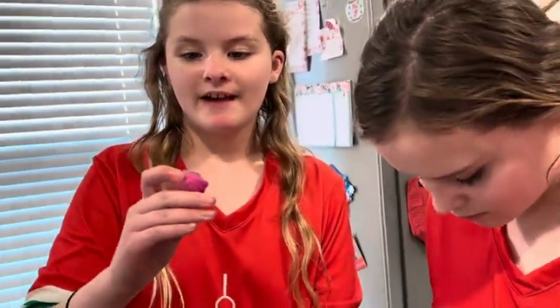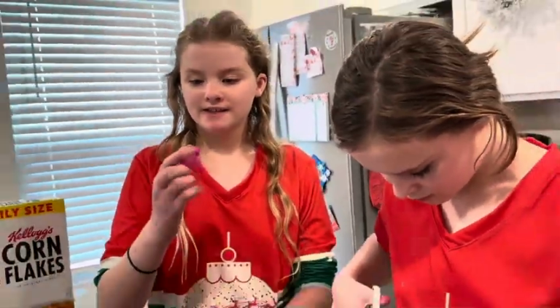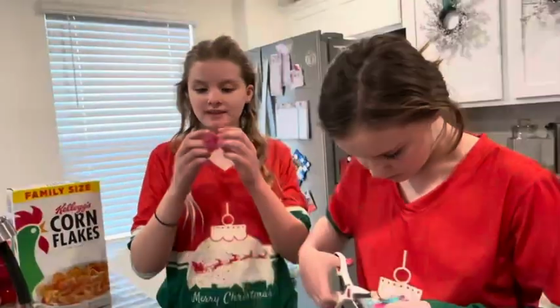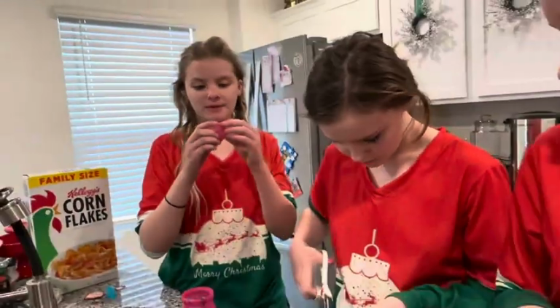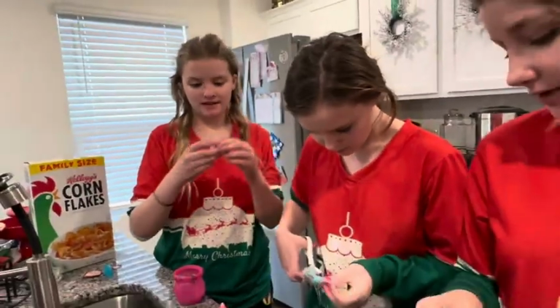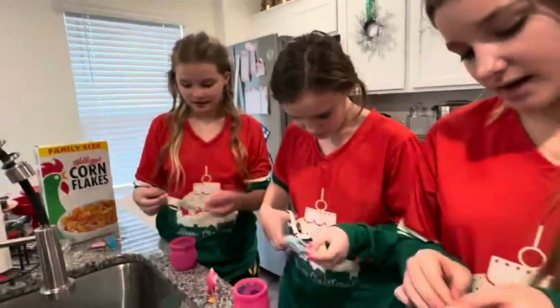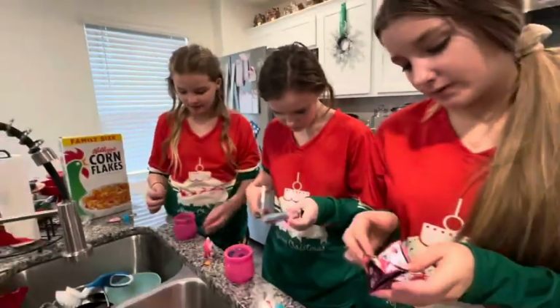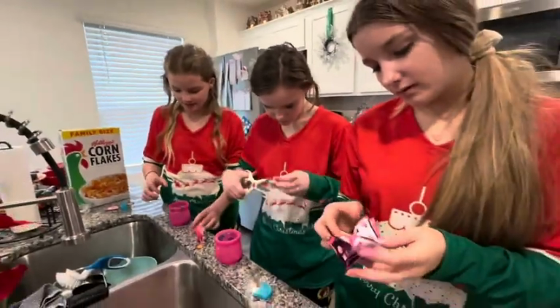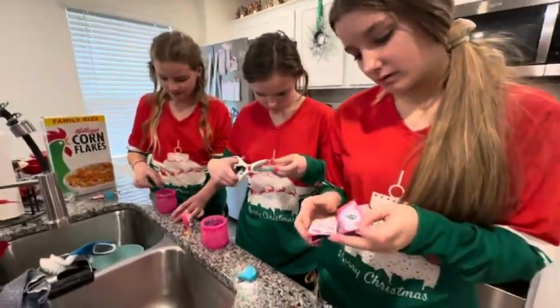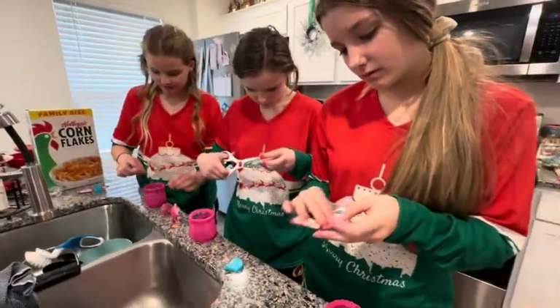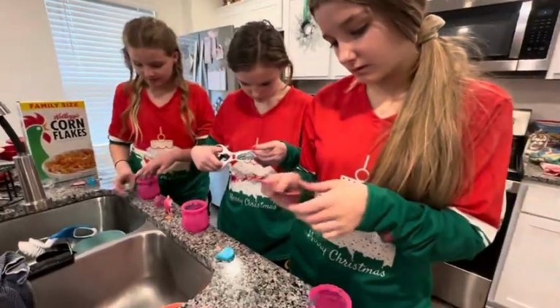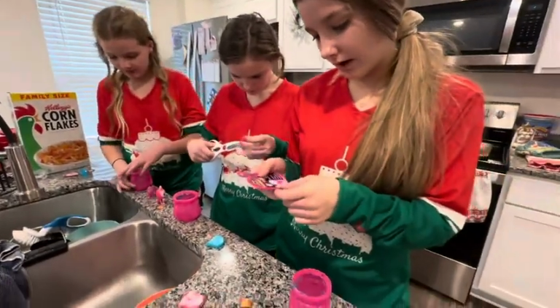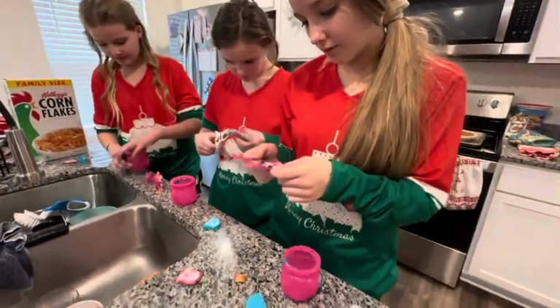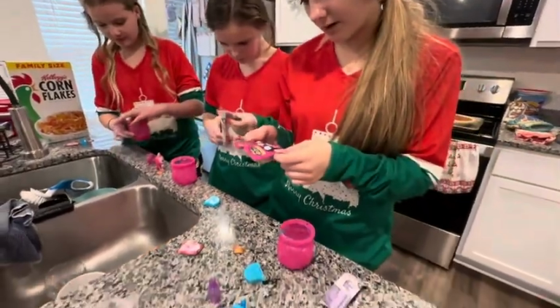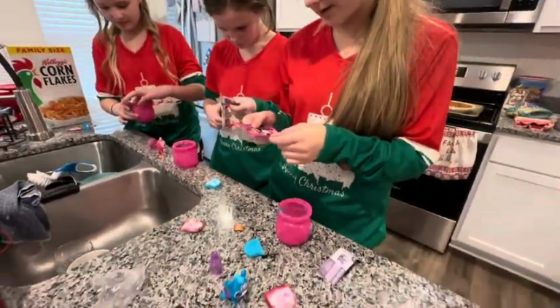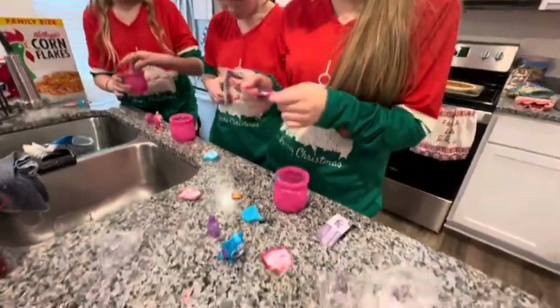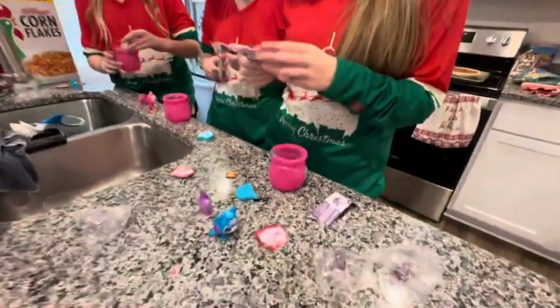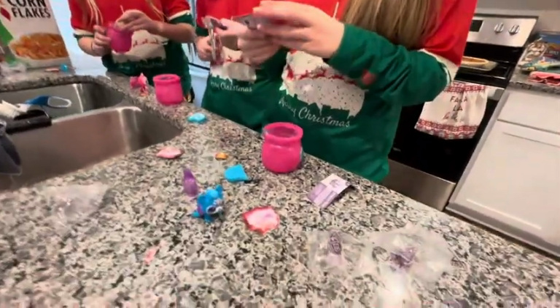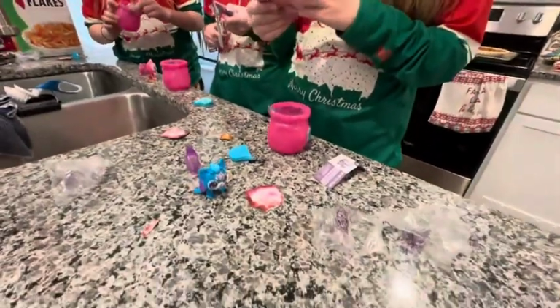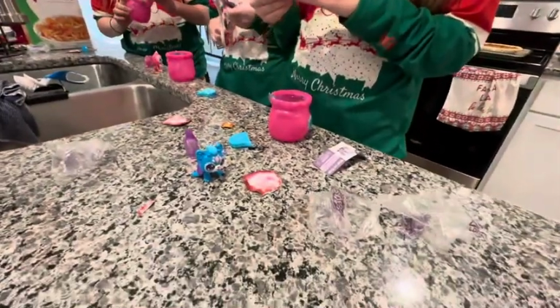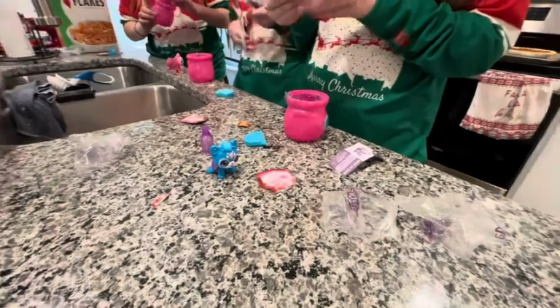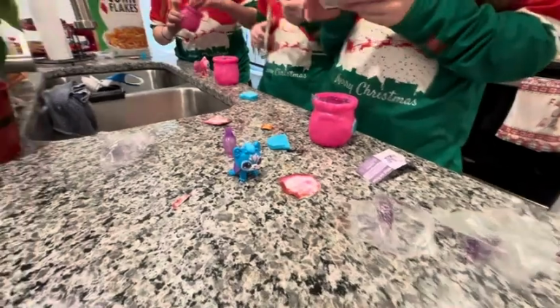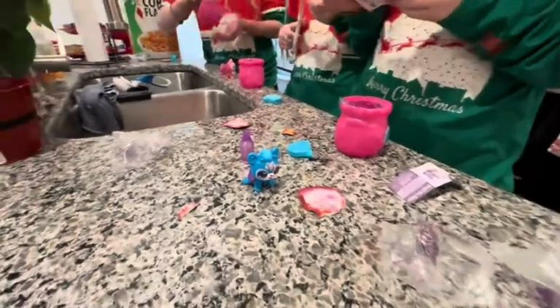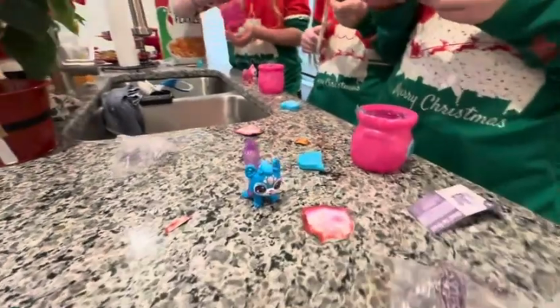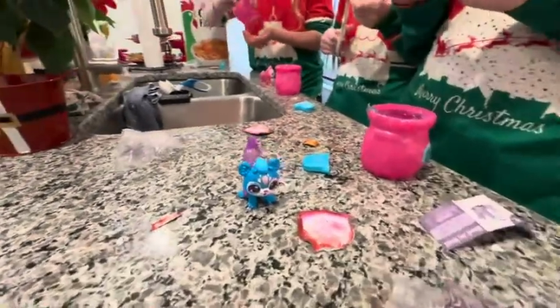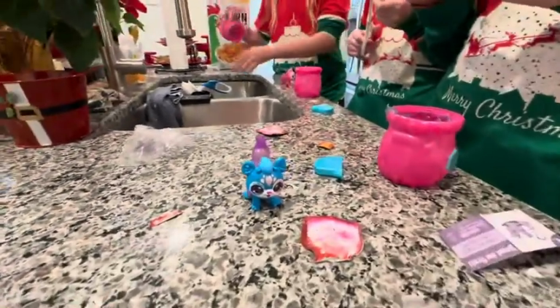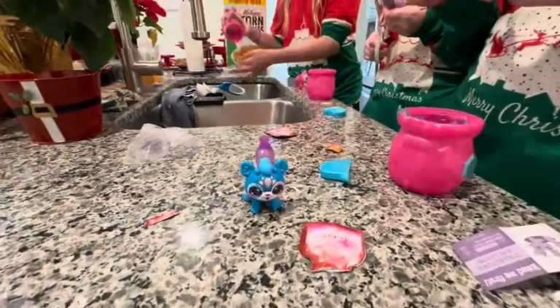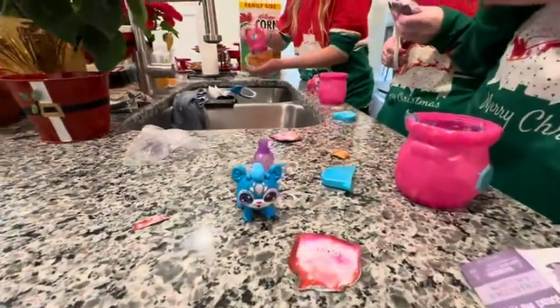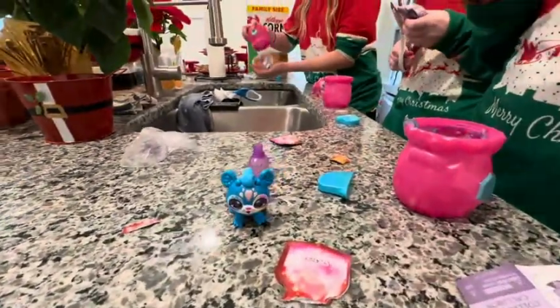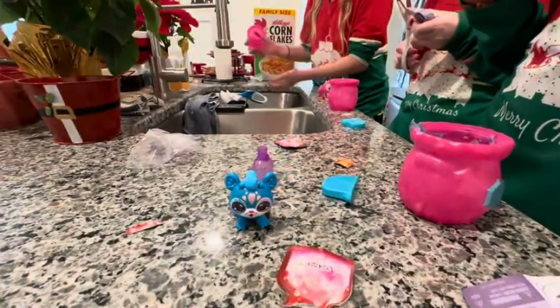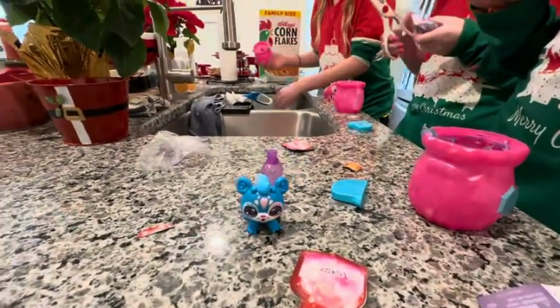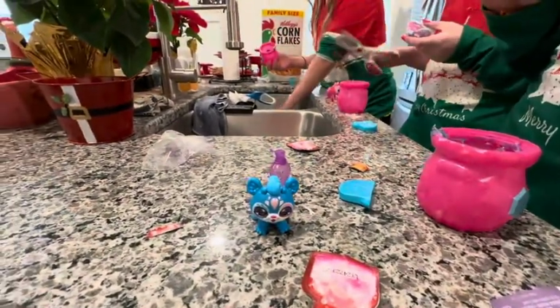Oh, it's like different types! Oh, it's so cute! I think I got water — it's so cool! Bye-bye!